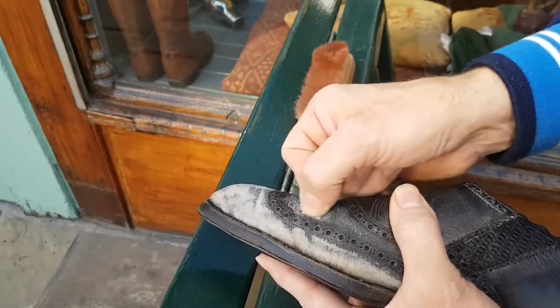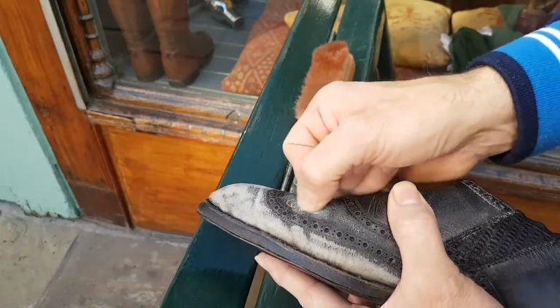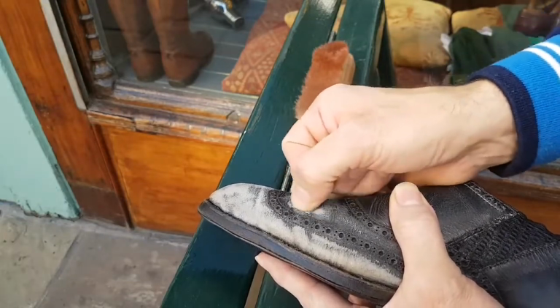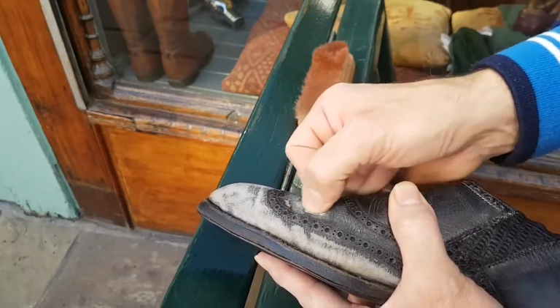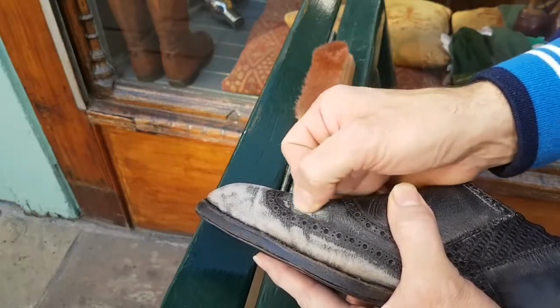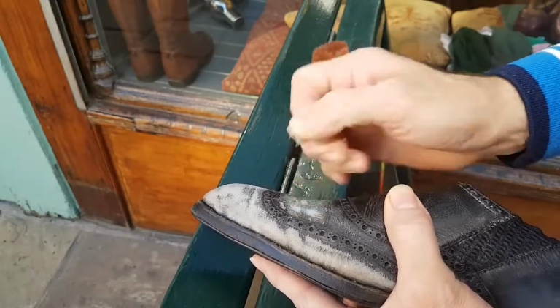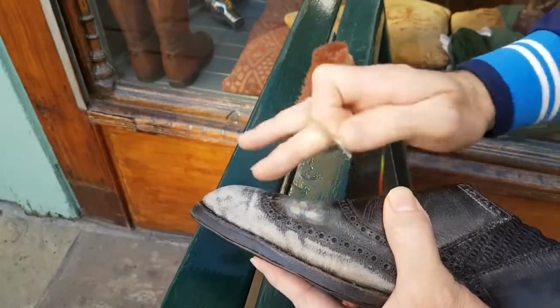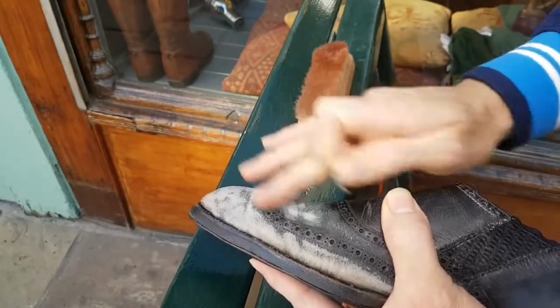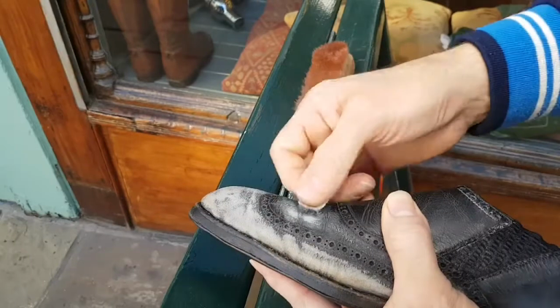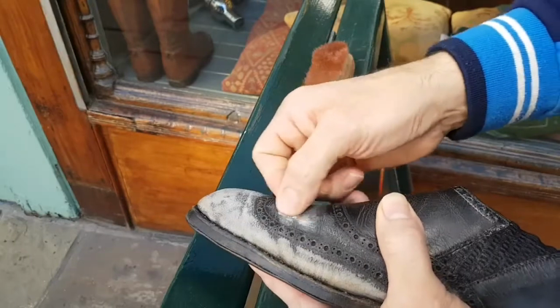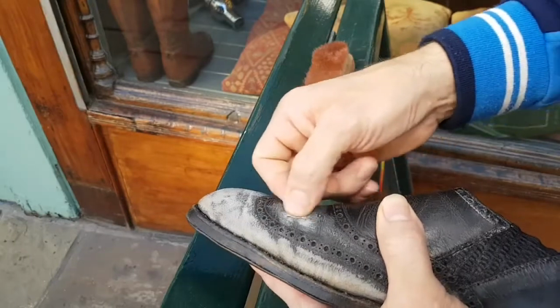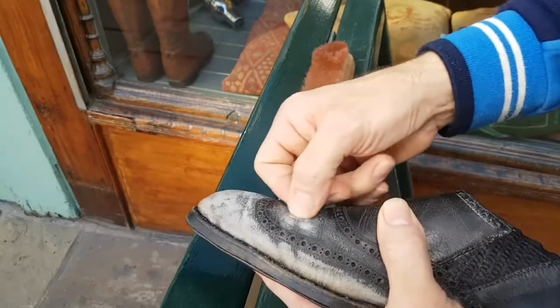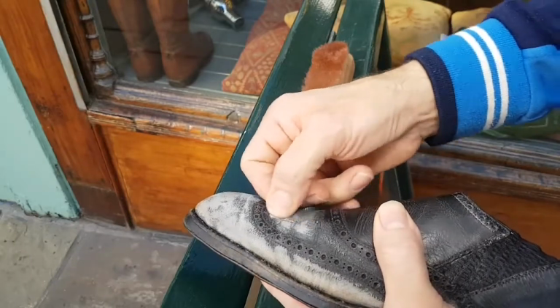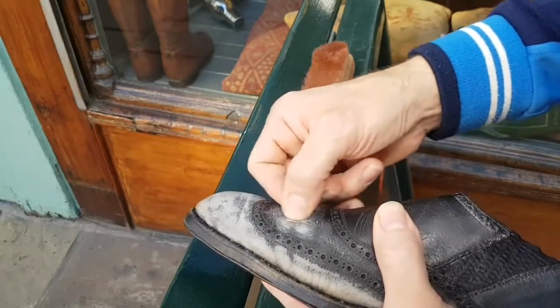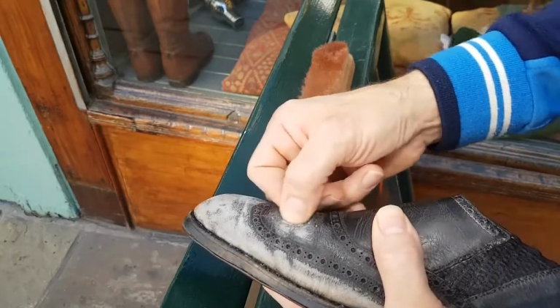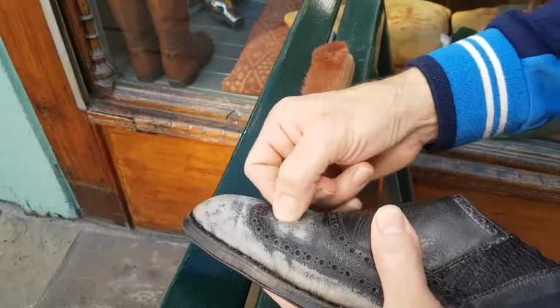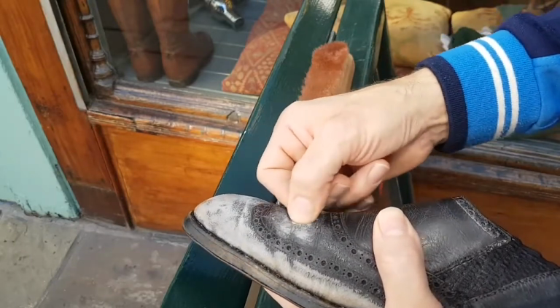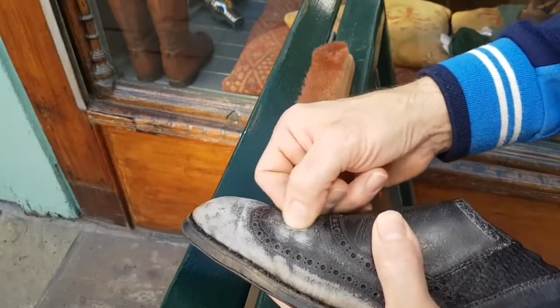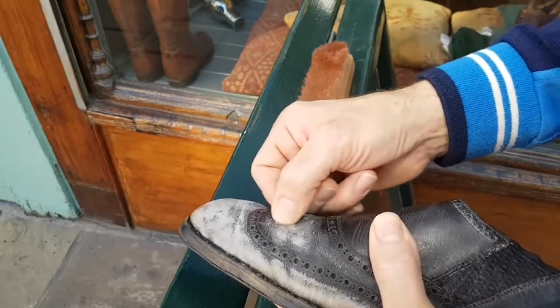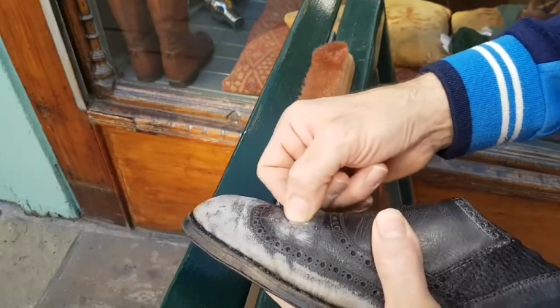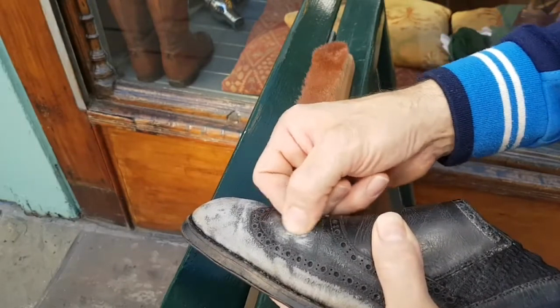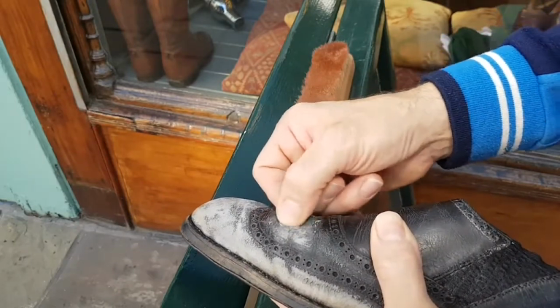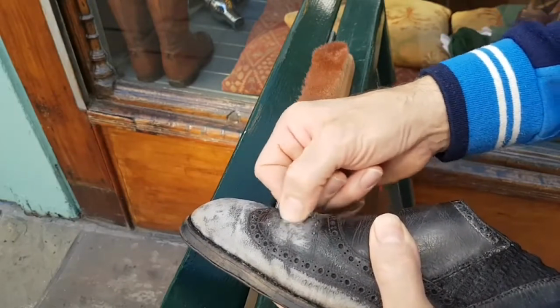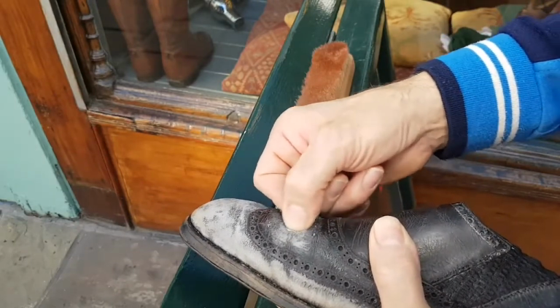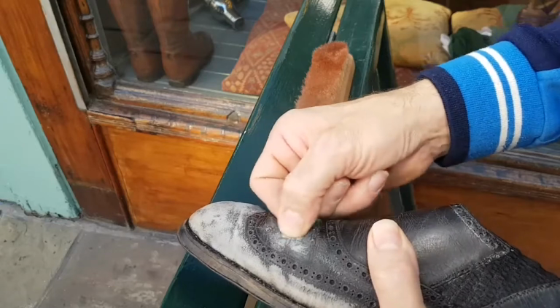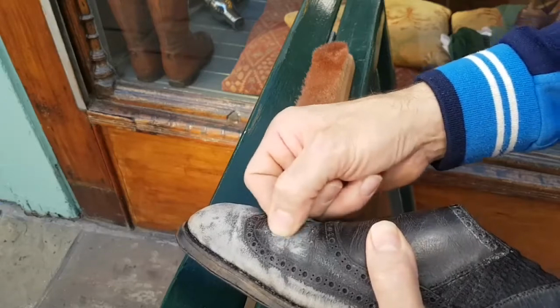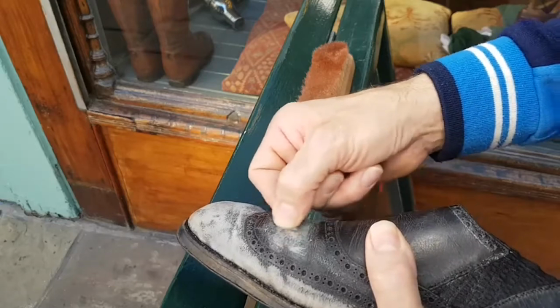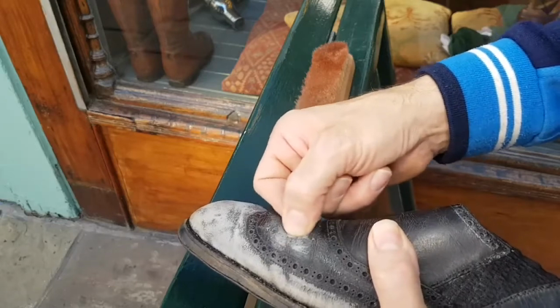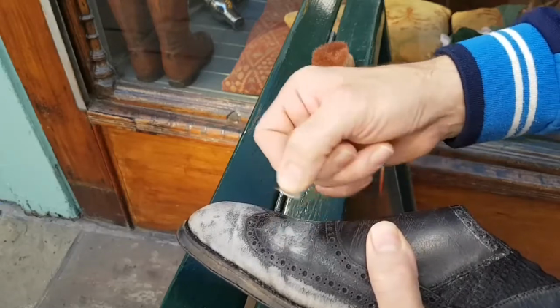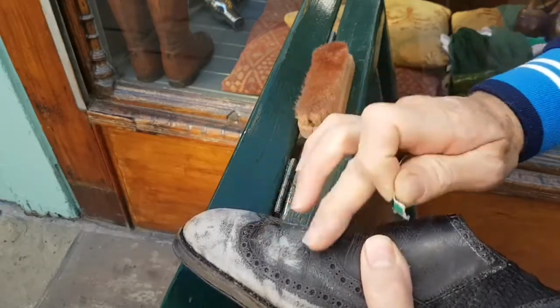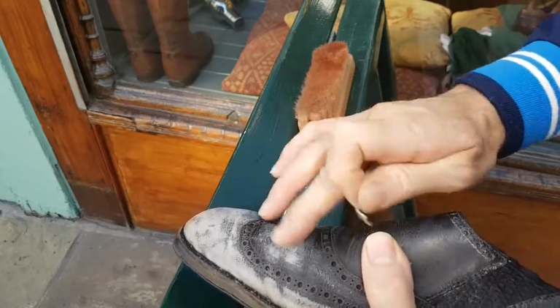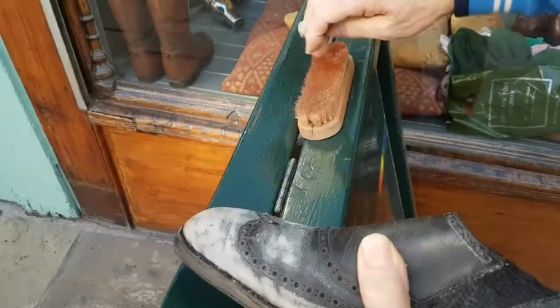I think I'll redo the whole shoe with 120 grit, followed by 240 grit, and finally finish with 400 grit before re-dyeing it.